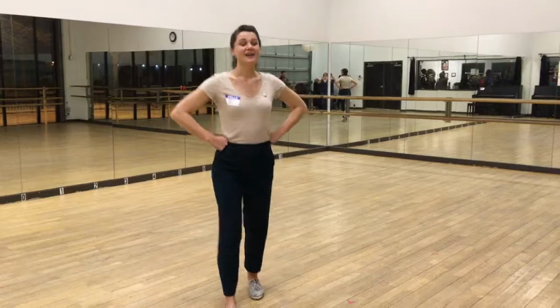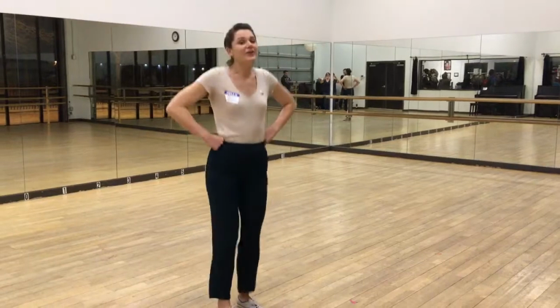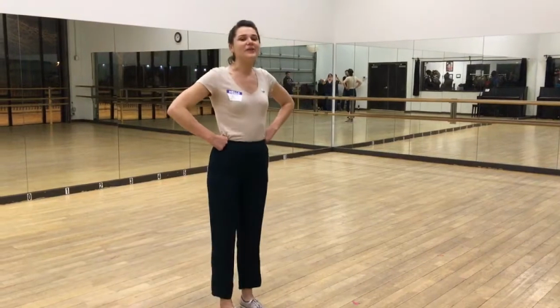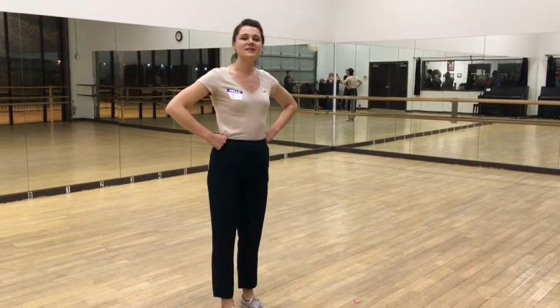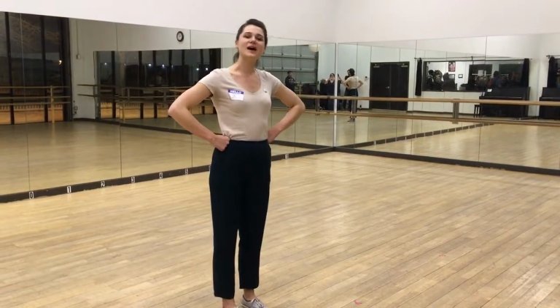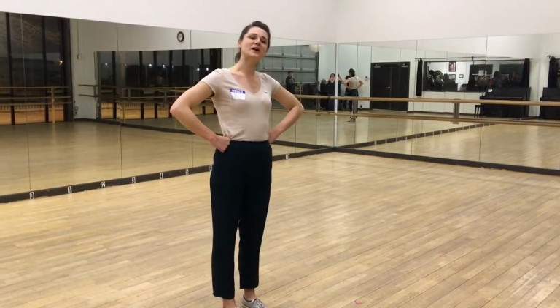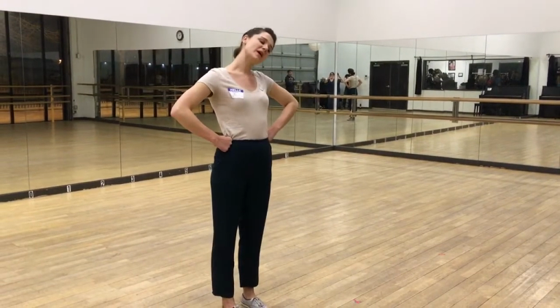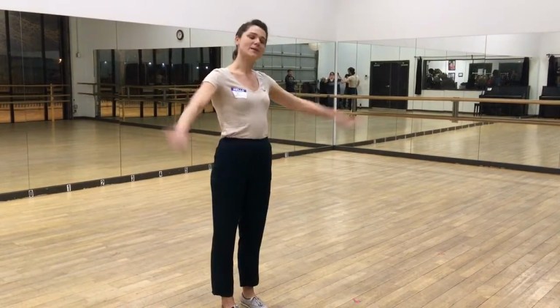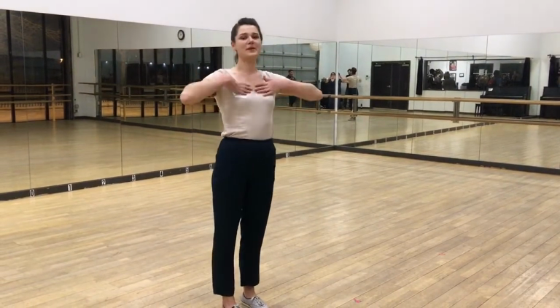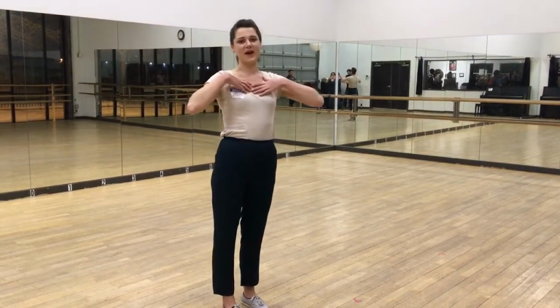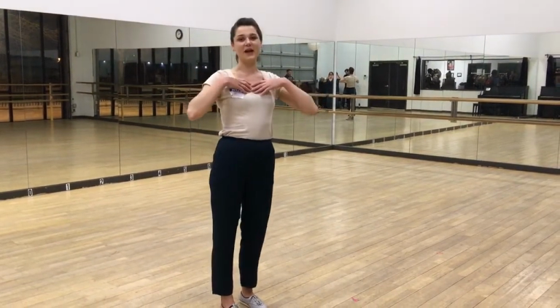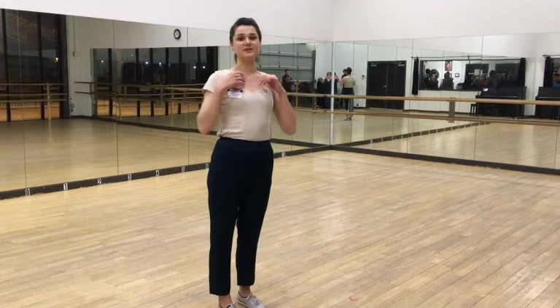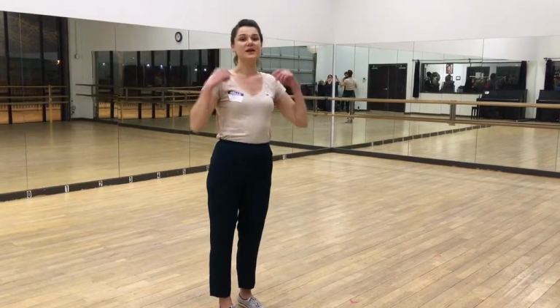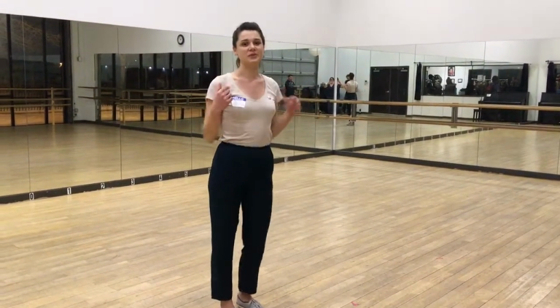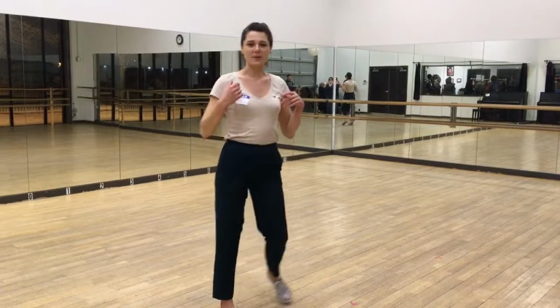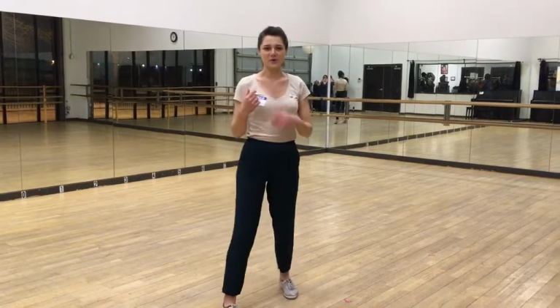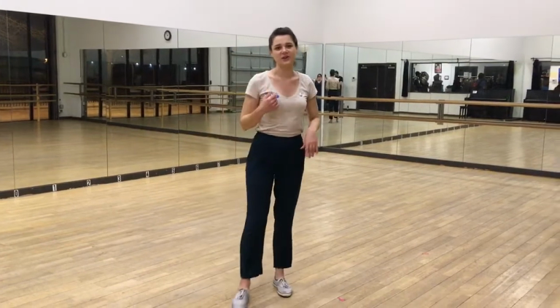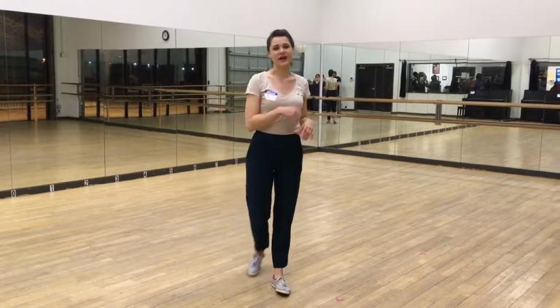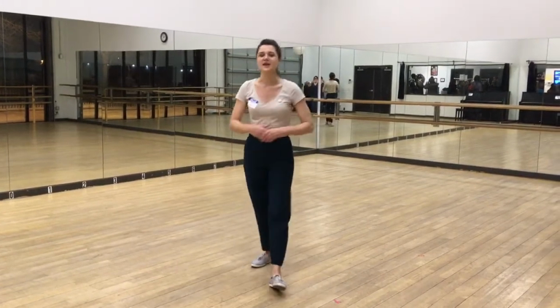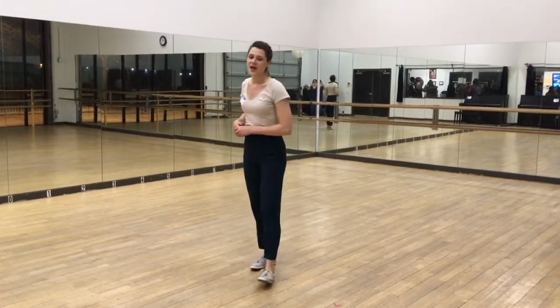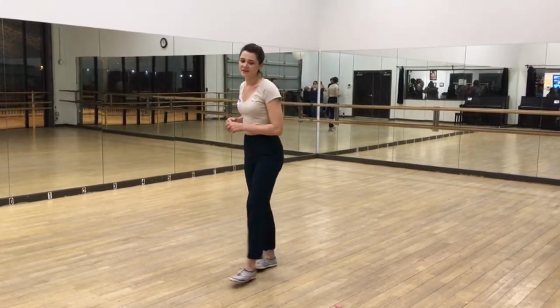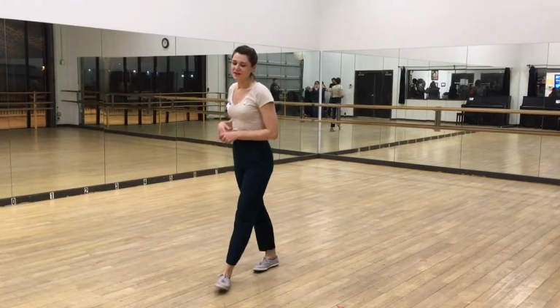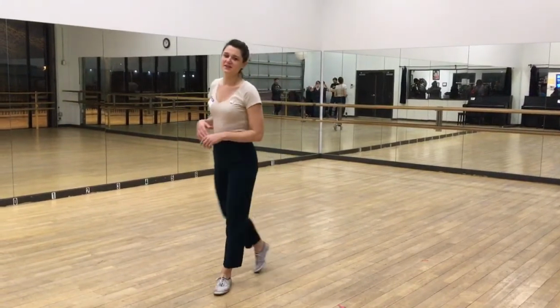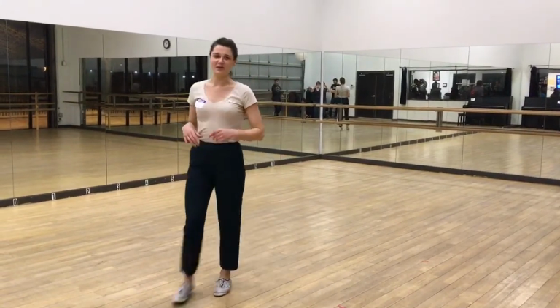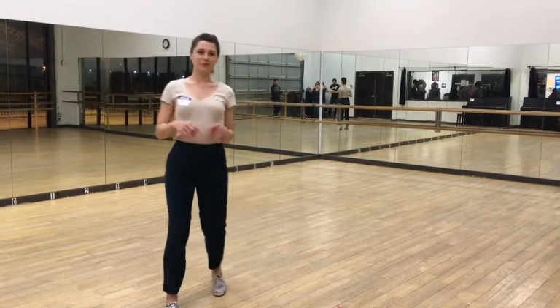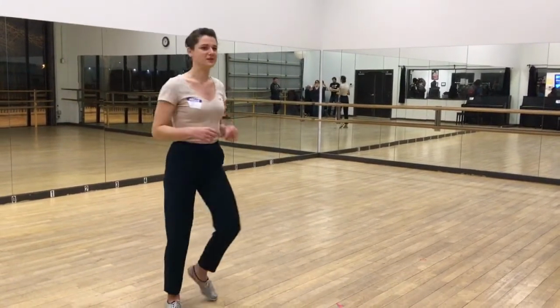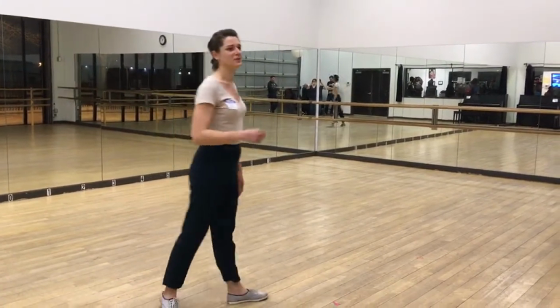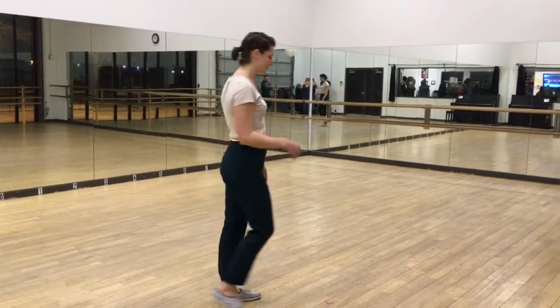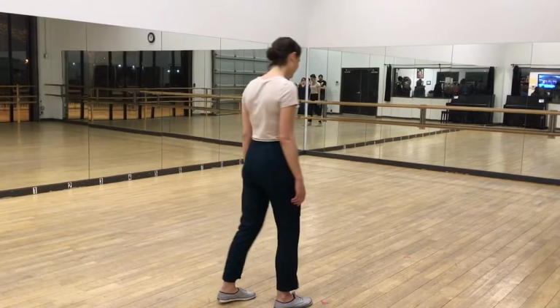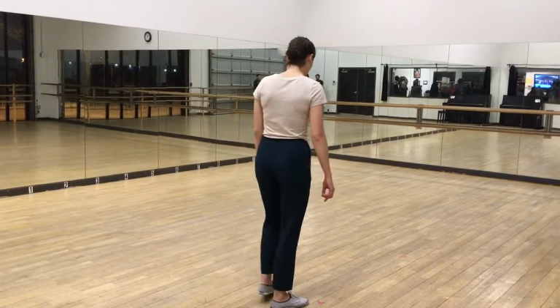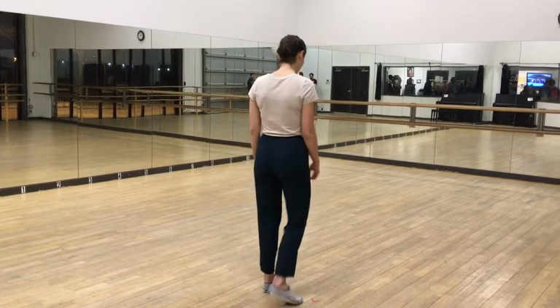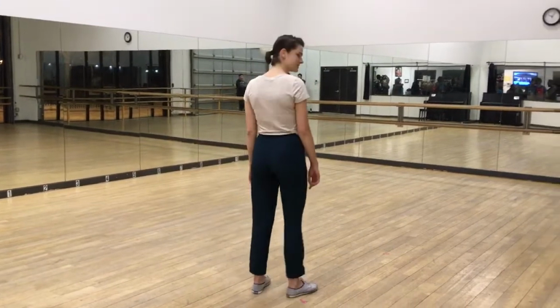Hello! This is Uptown Swing. My name is Belle and we did Shim Sham in our solo class. And this is how it went. The first part goes like this.